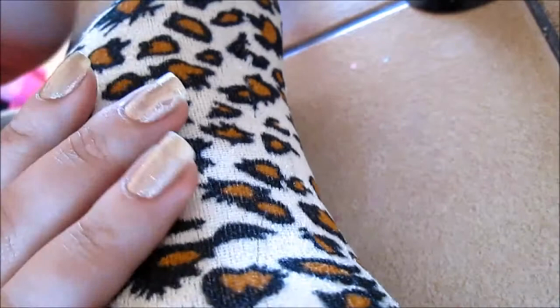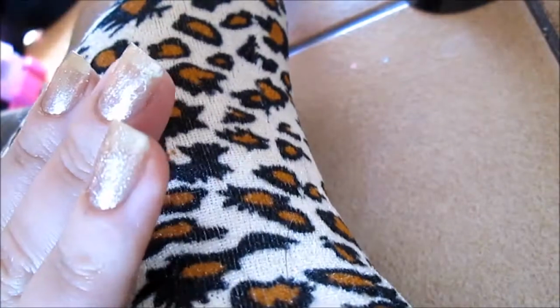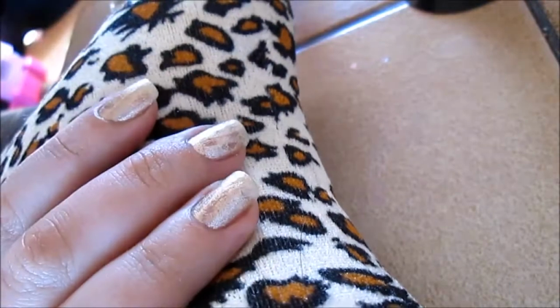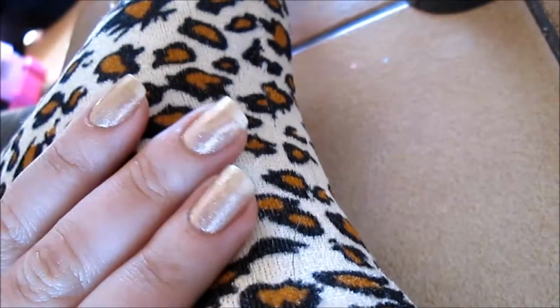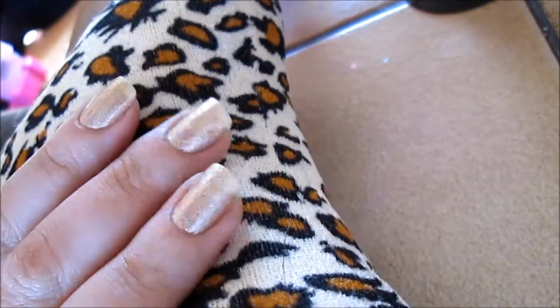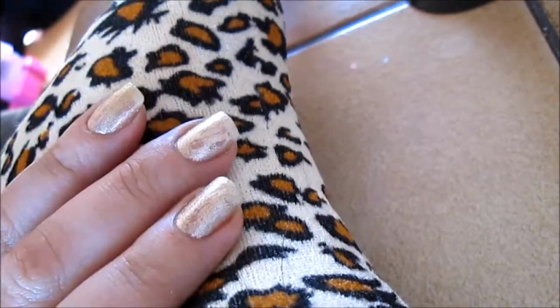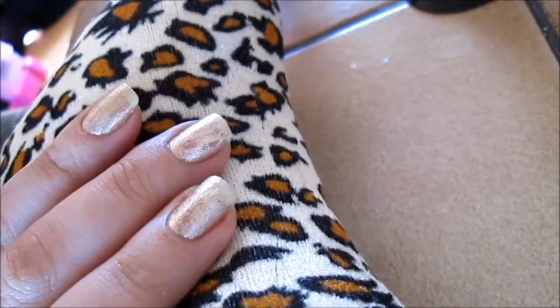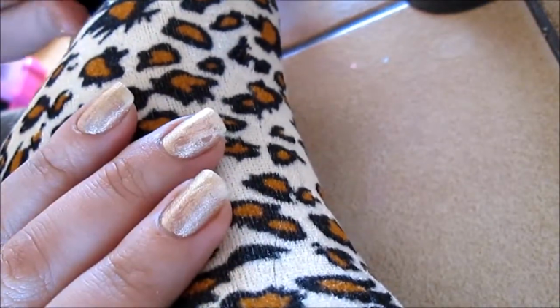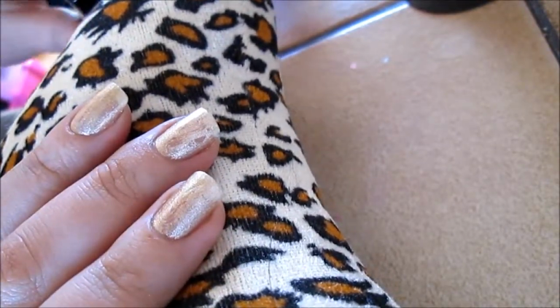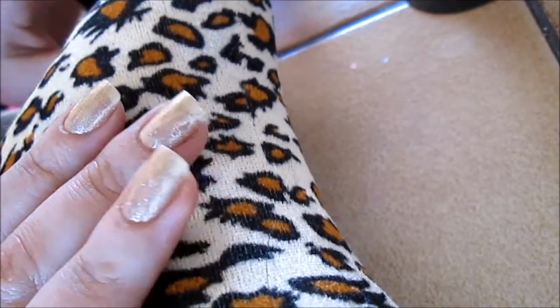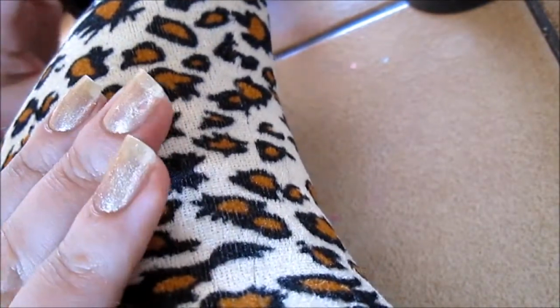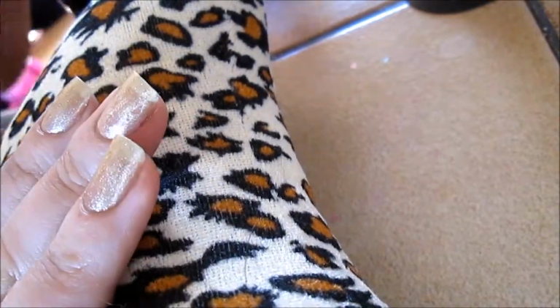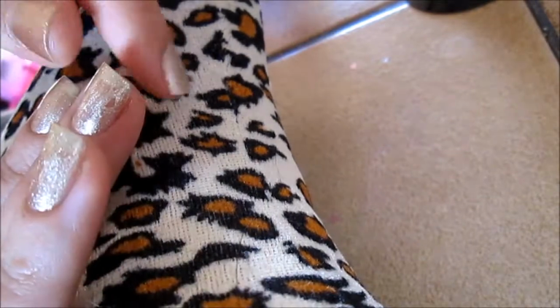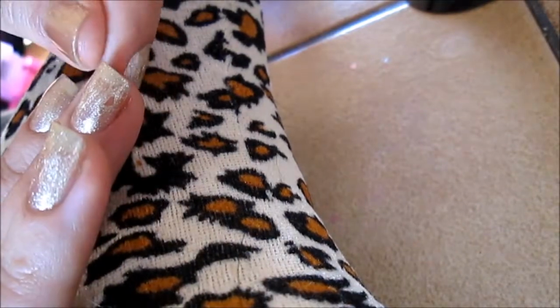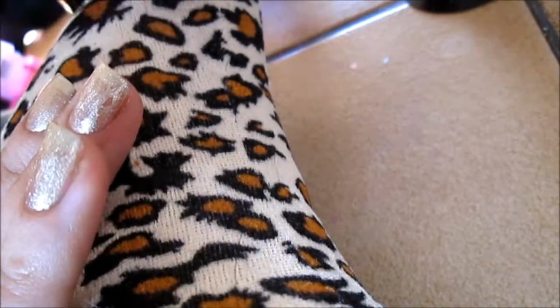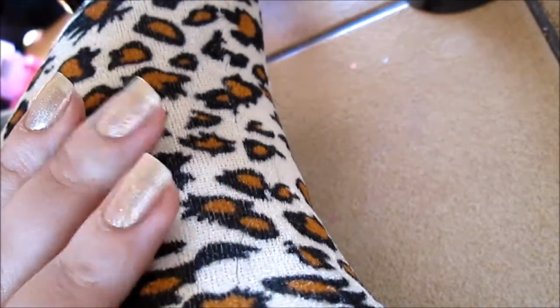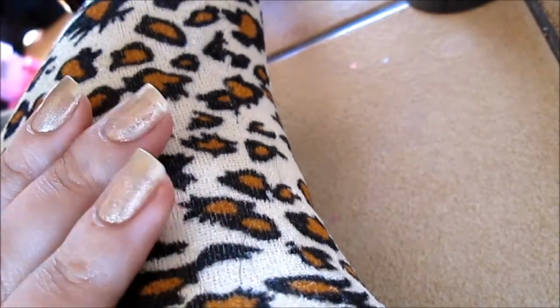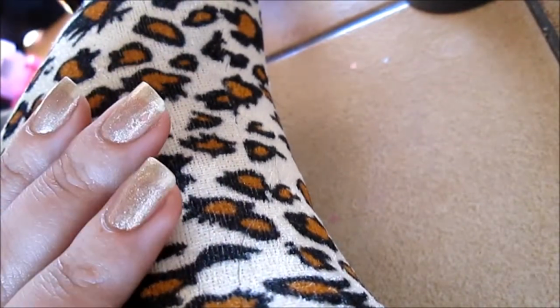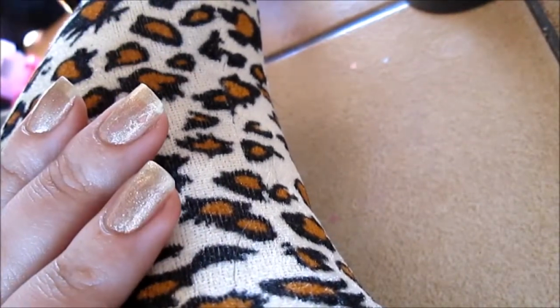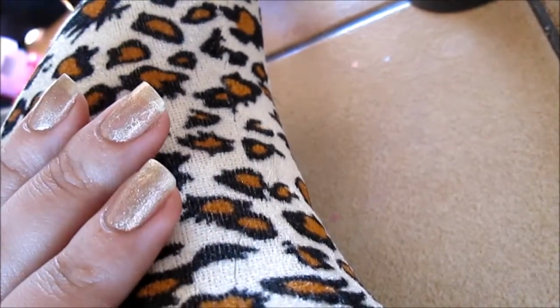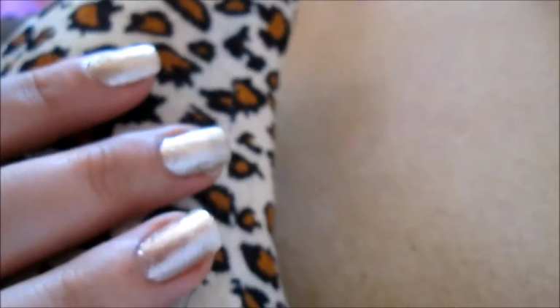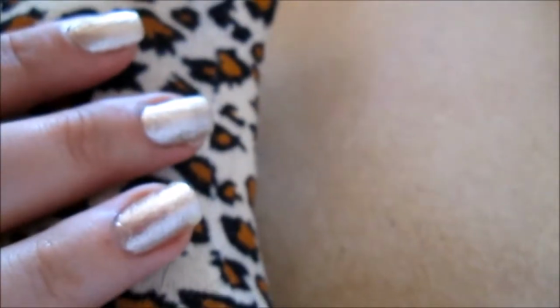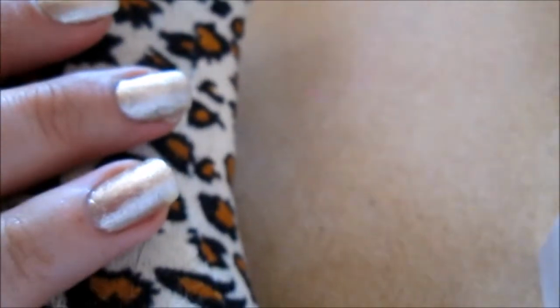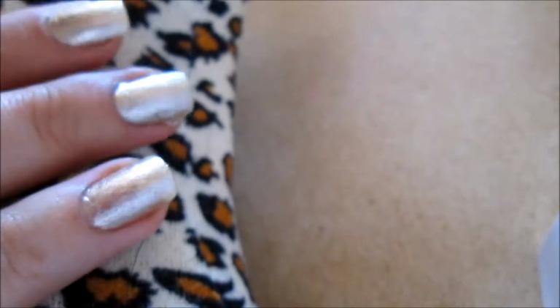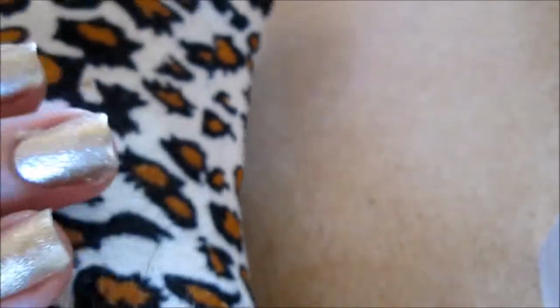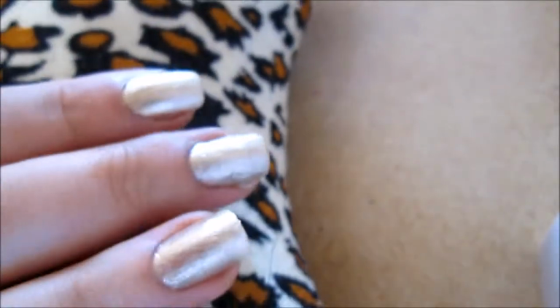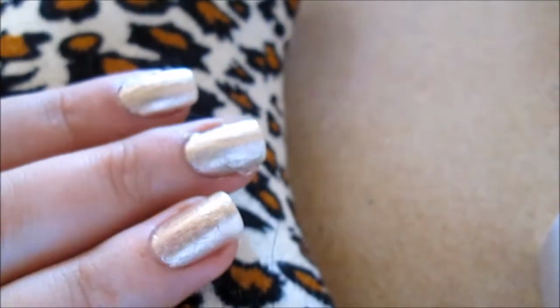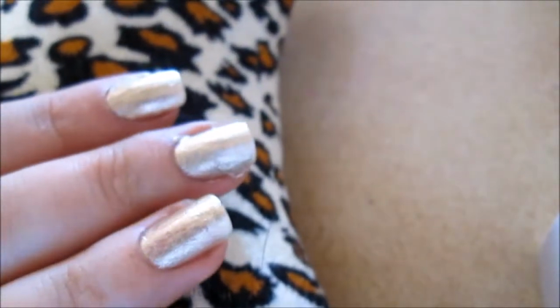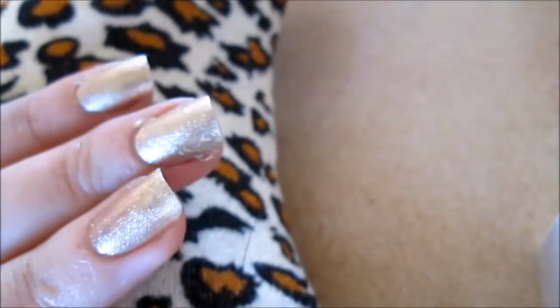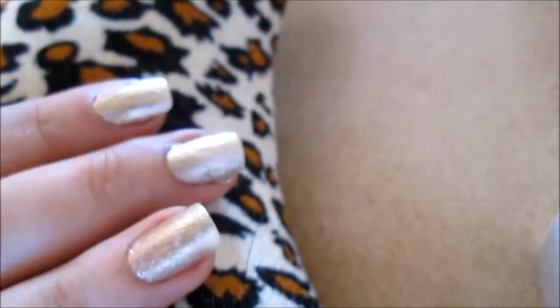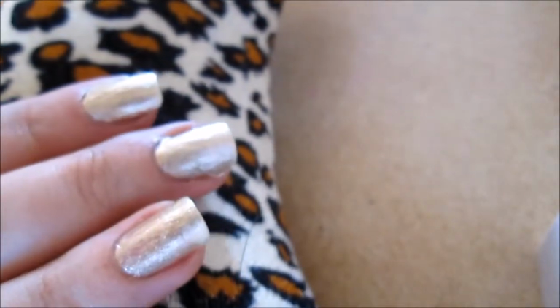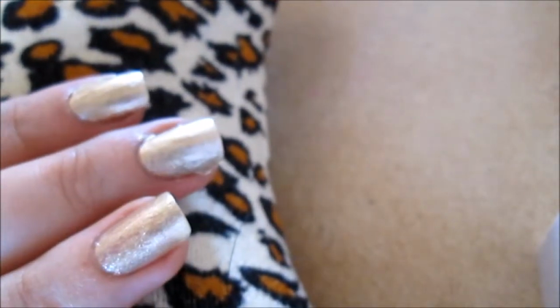I will let you know right now that I was painting my right hand with my left, which I am right handed, so I do apologise if it's not as you would normally like to see nails being painted.